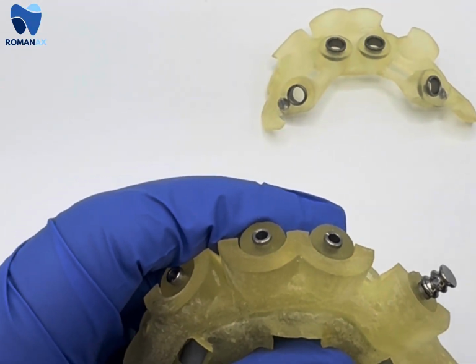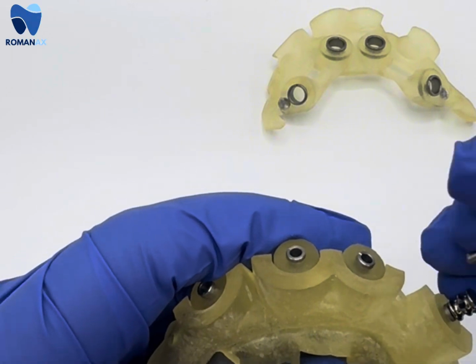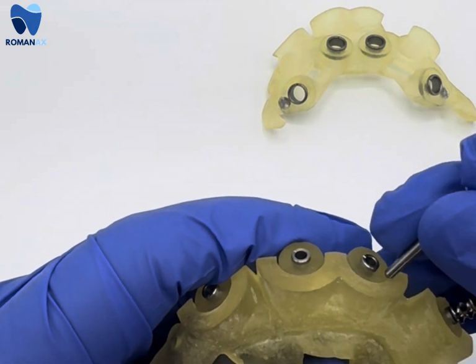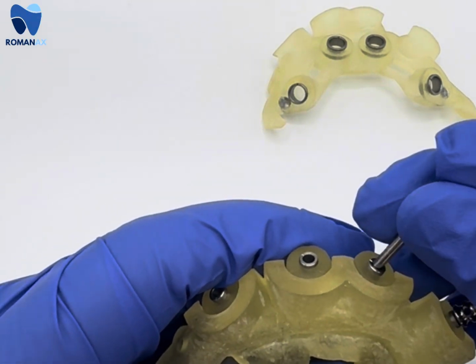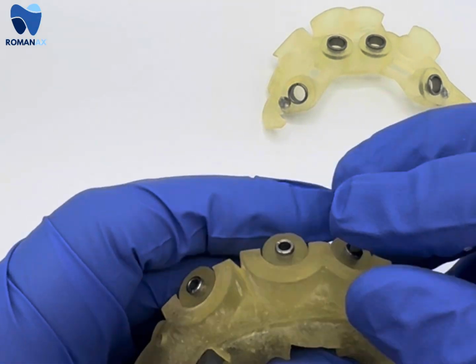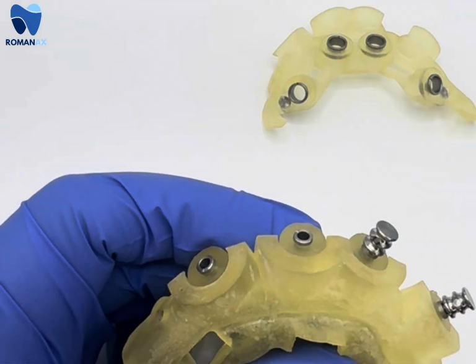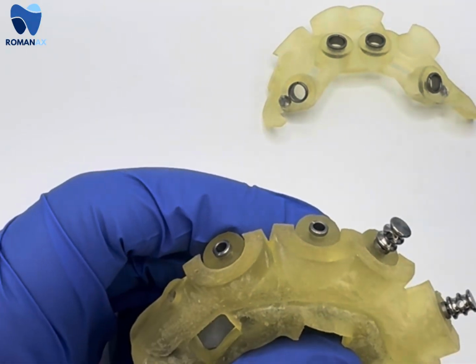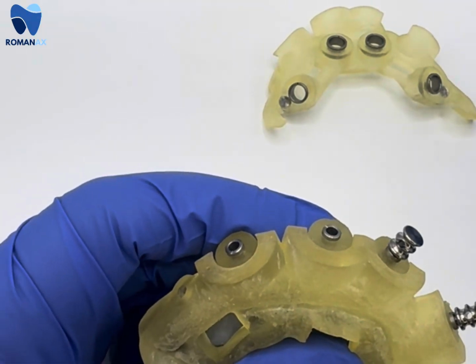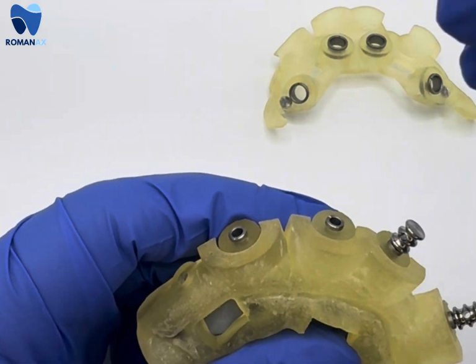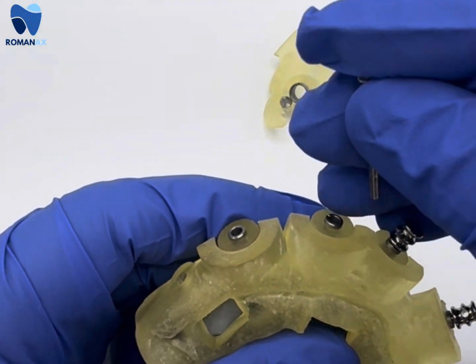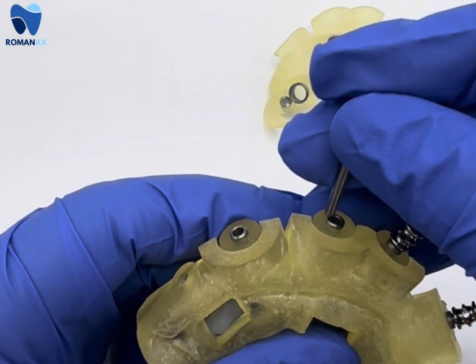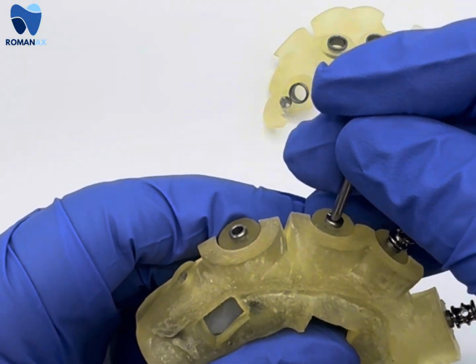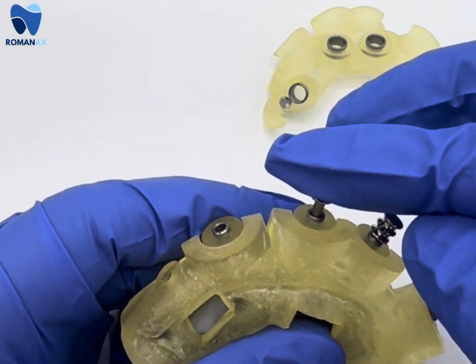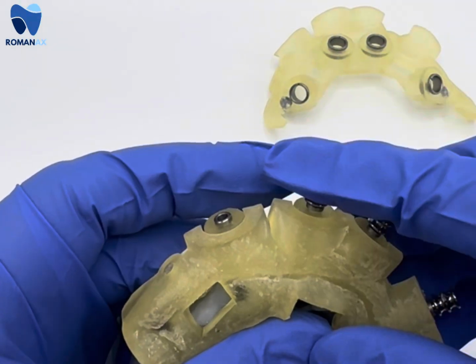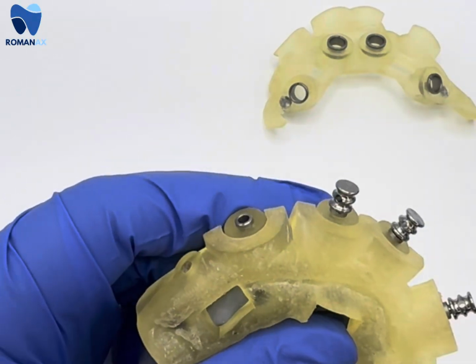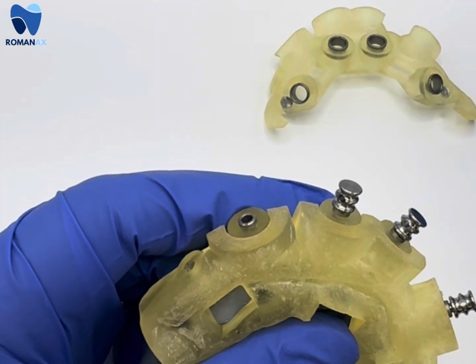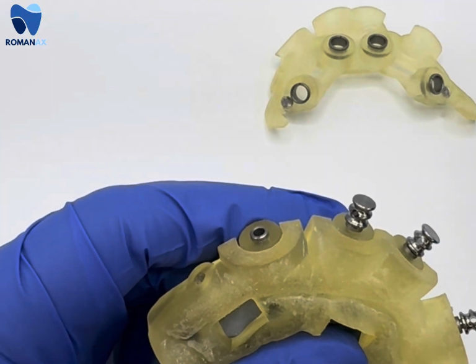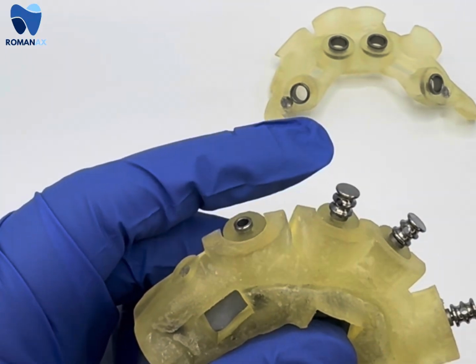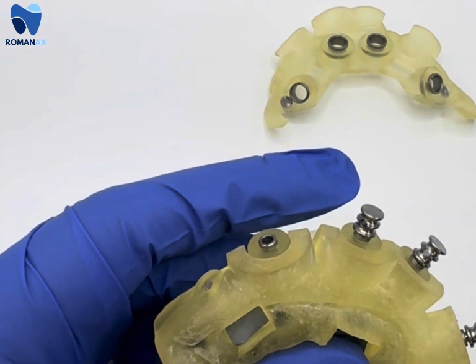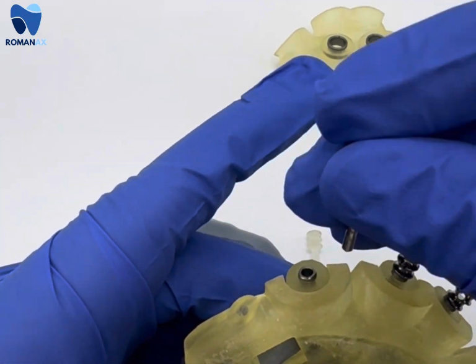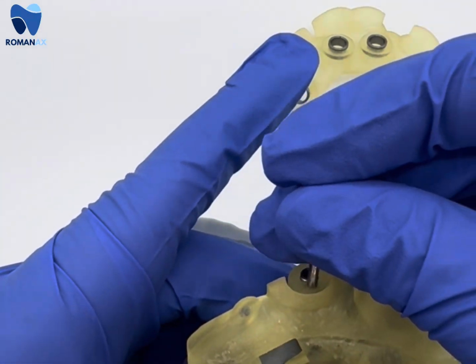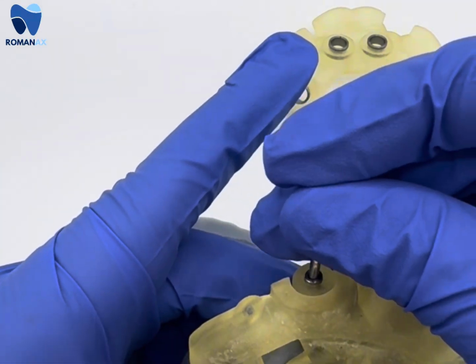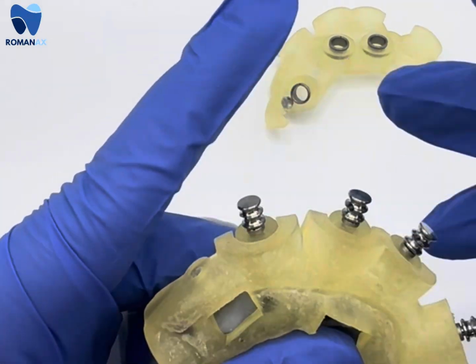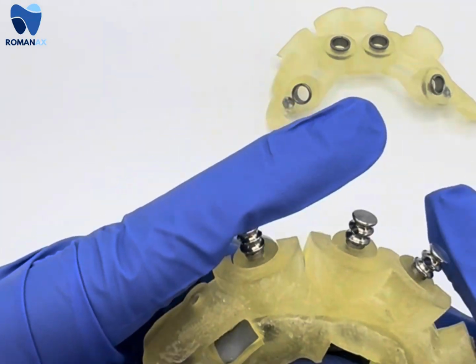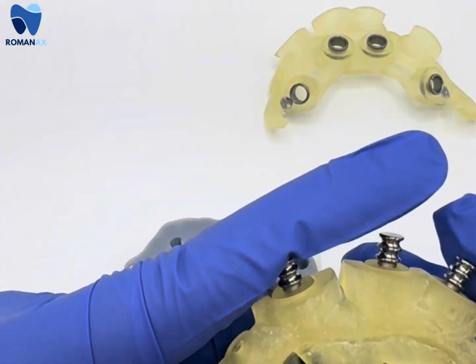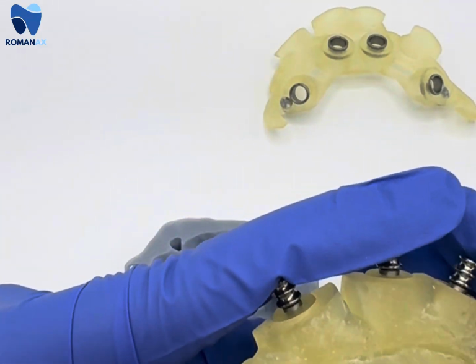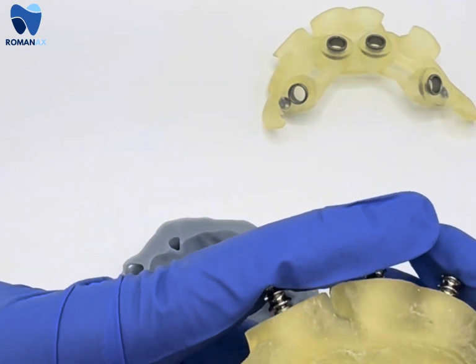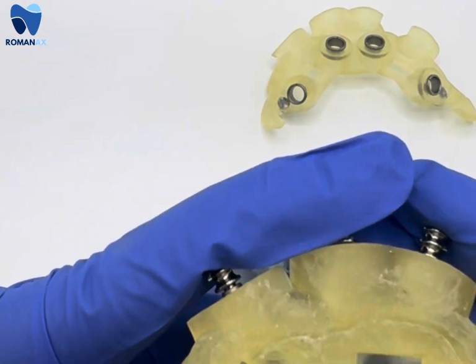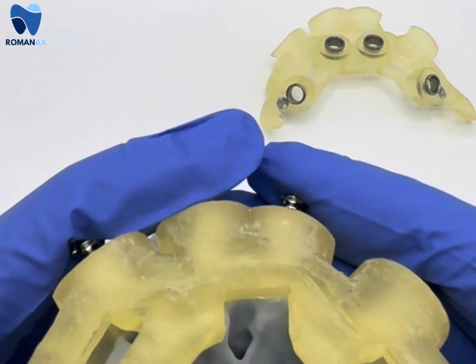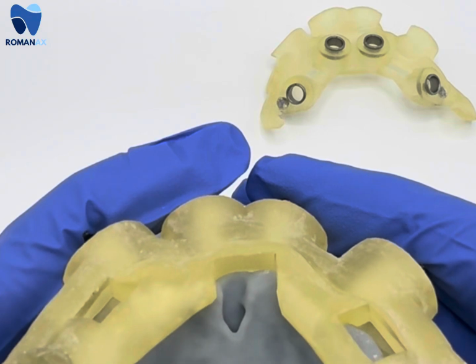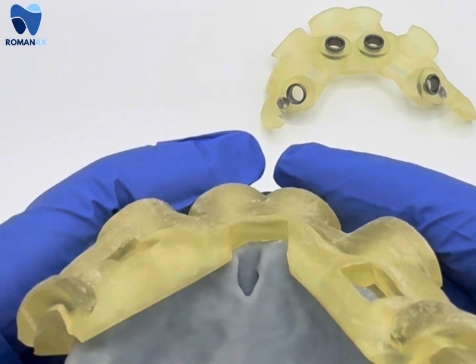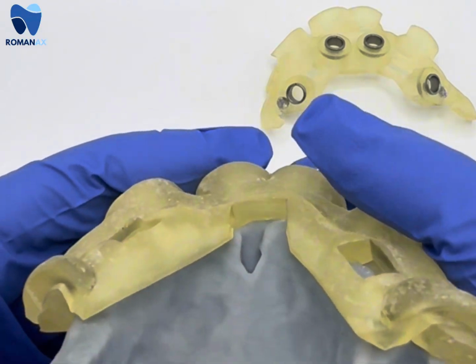We're going to be simulating the pins being drilled and then the pins being inserted into the bone. At this stage the pin guide does have locking pins that we could use to lock the pin guide to the bone reduction guide.